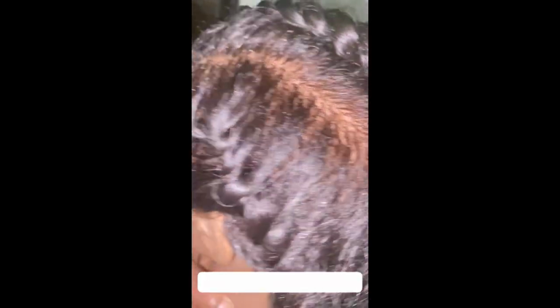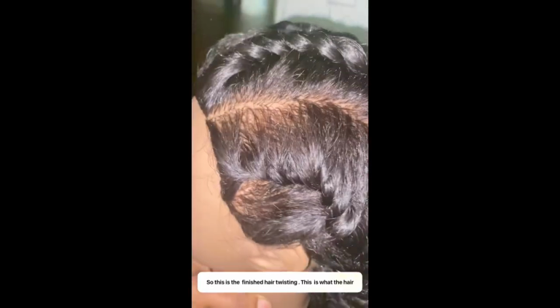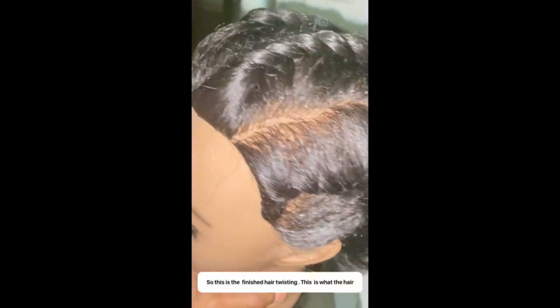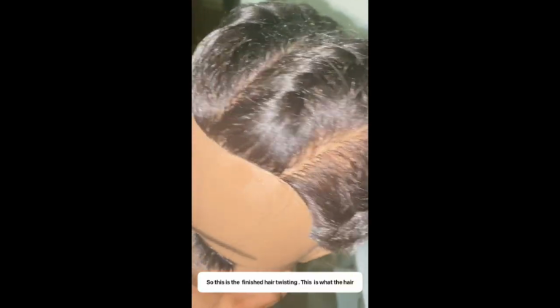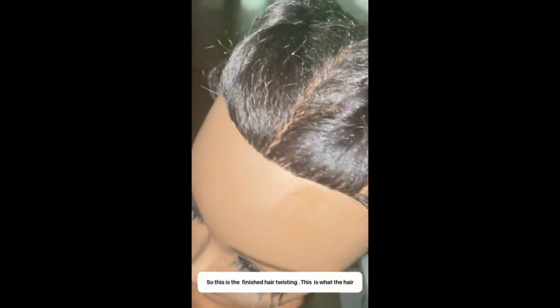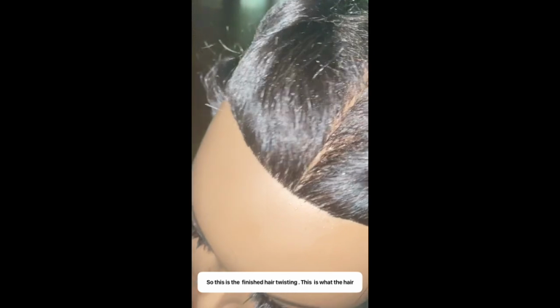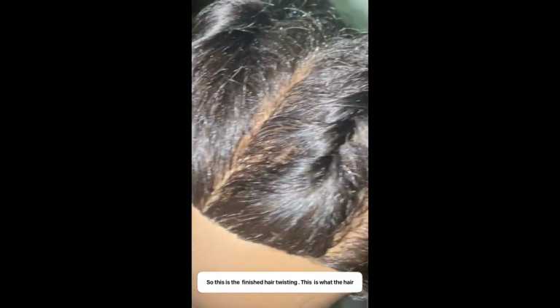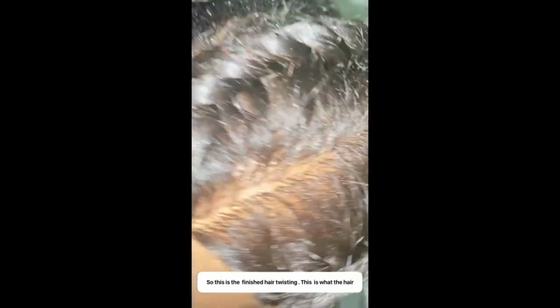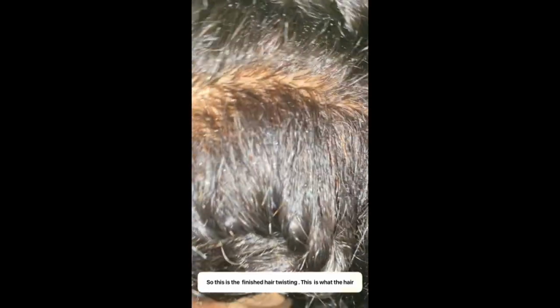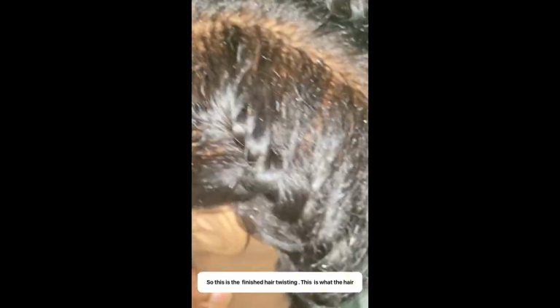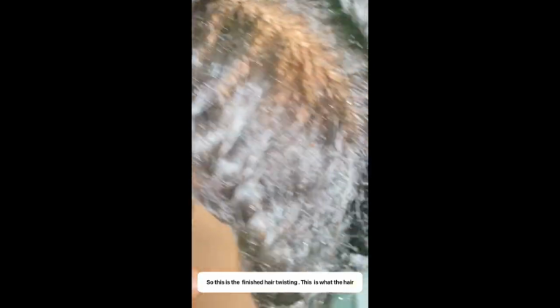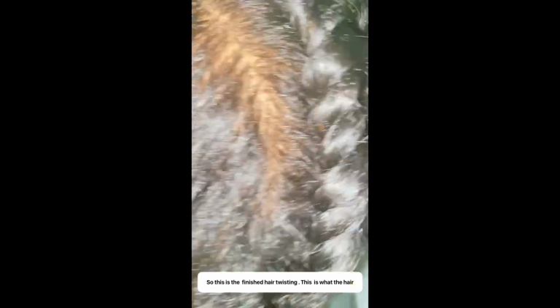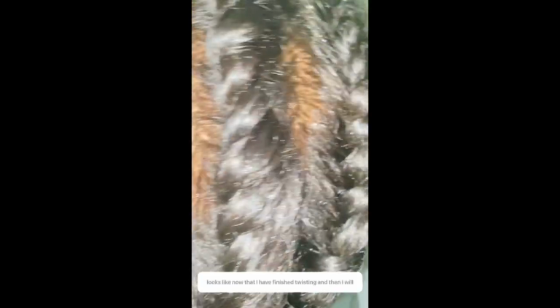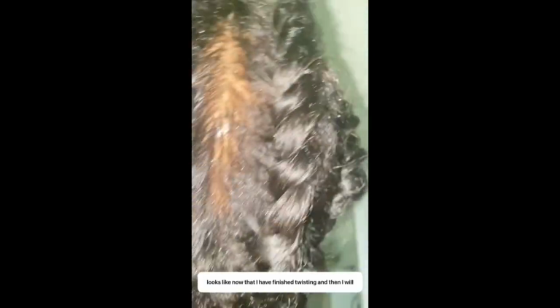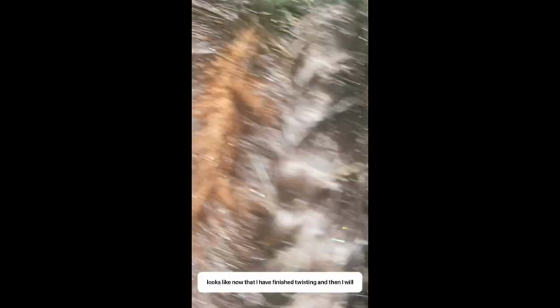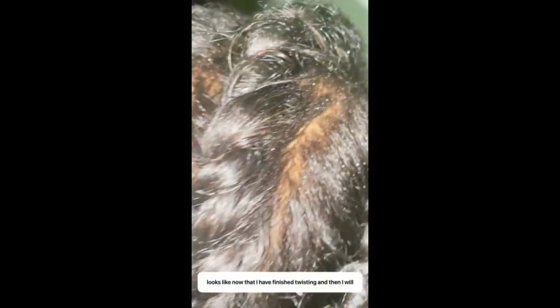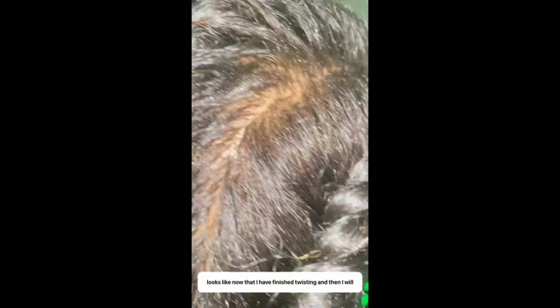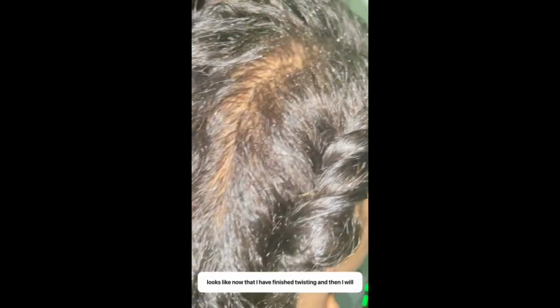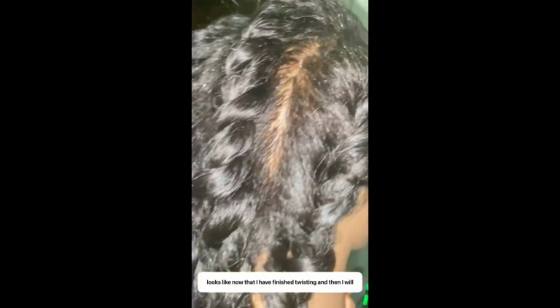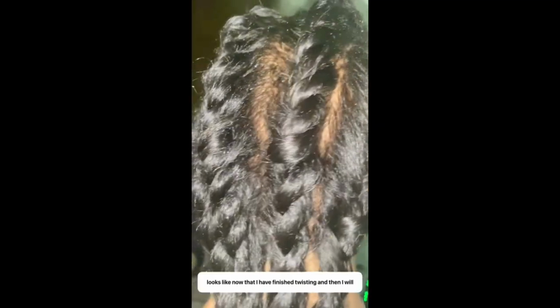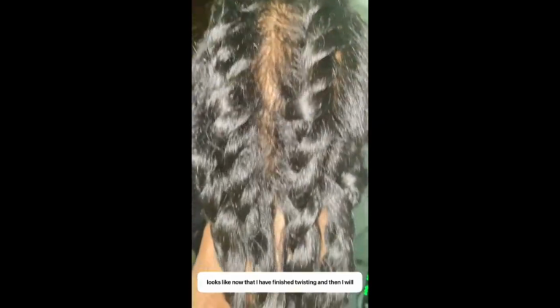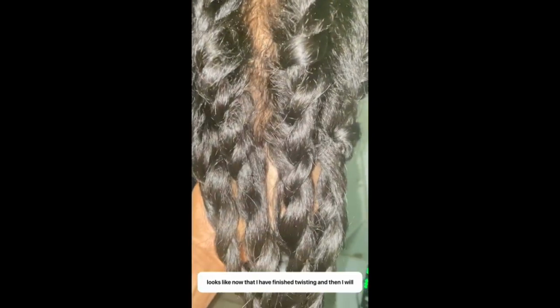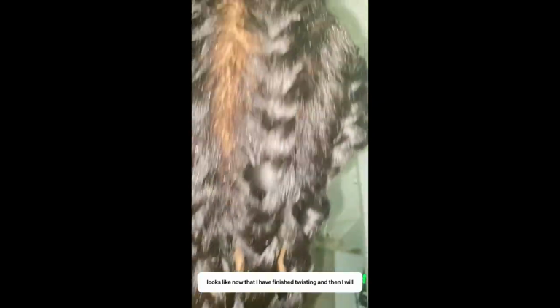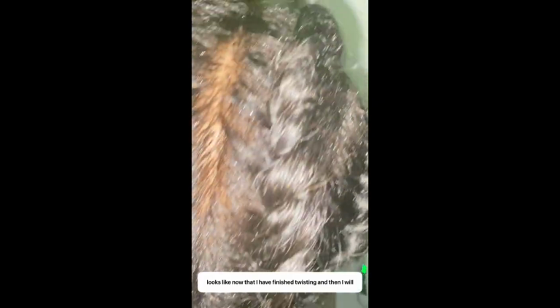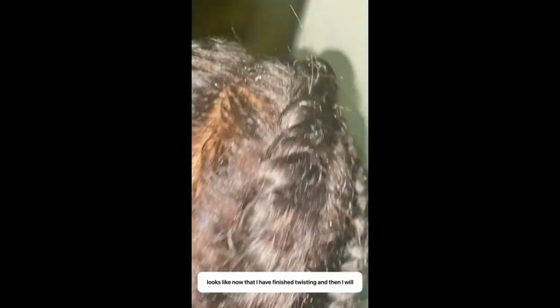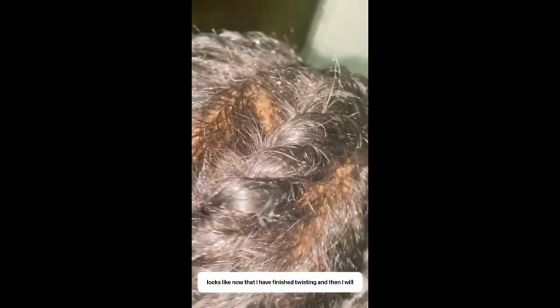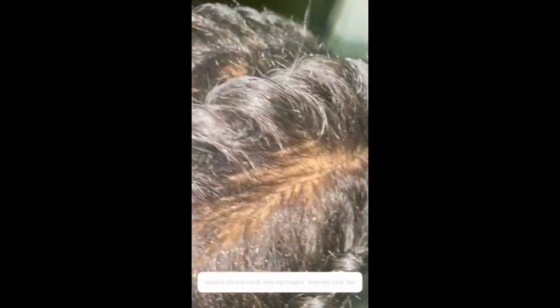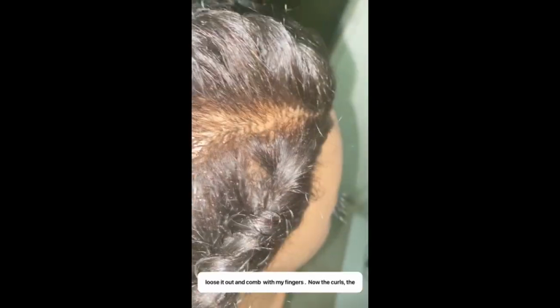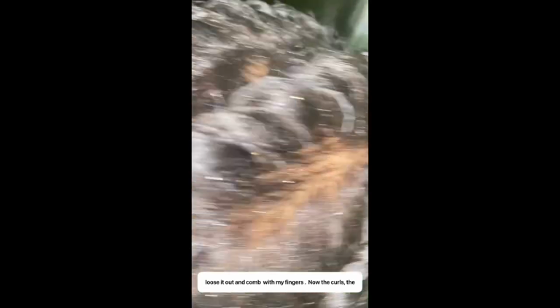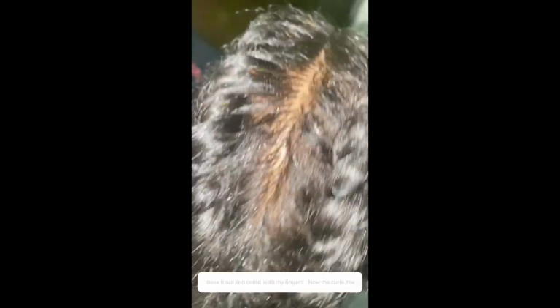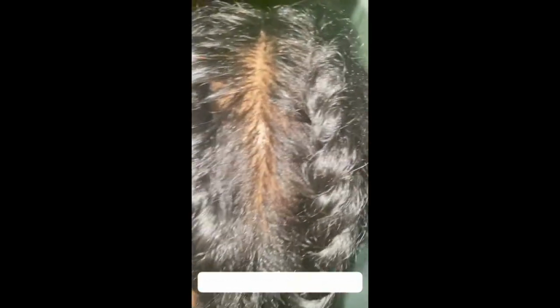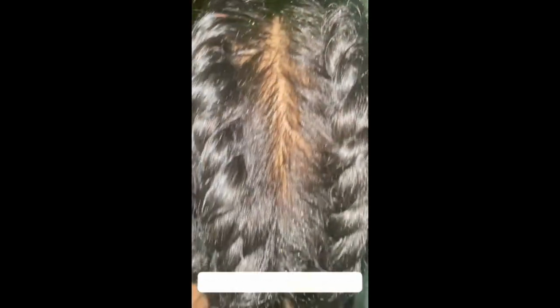So this is the finished hair twisting. This is what the hair looks like now that I have finished twisting. Then I will loosen it out and comb it out with my fingers.